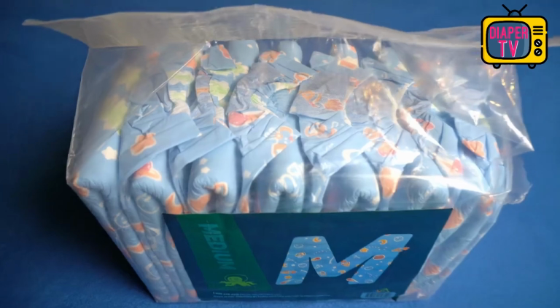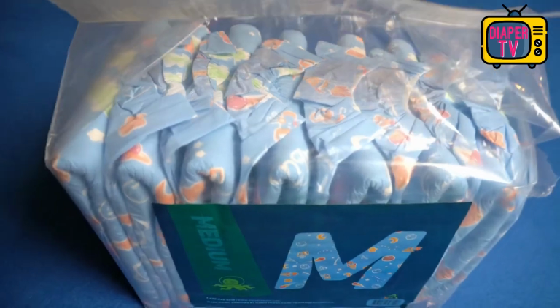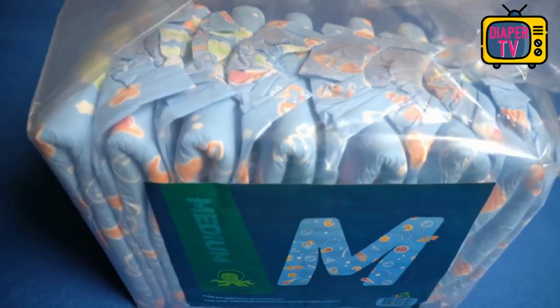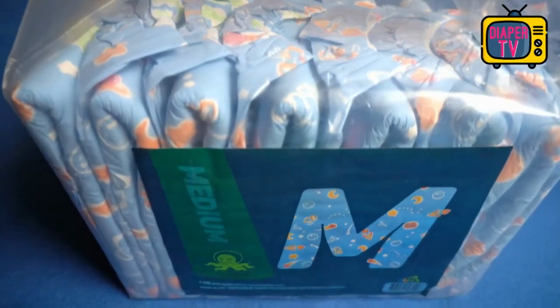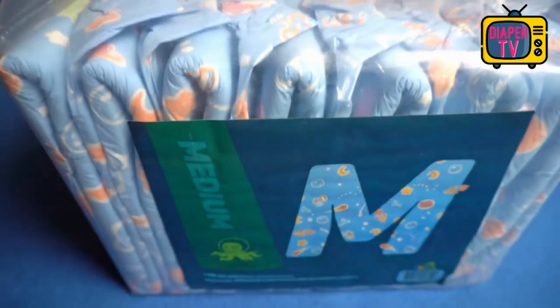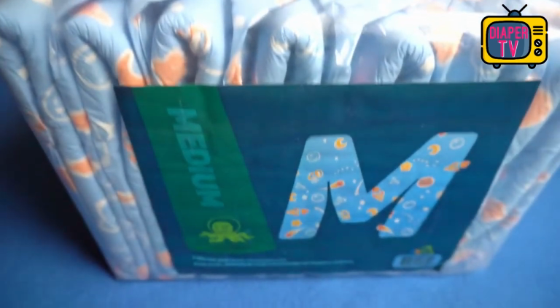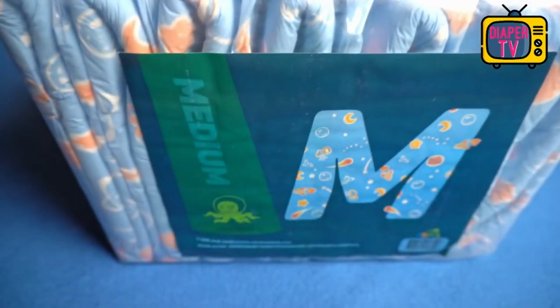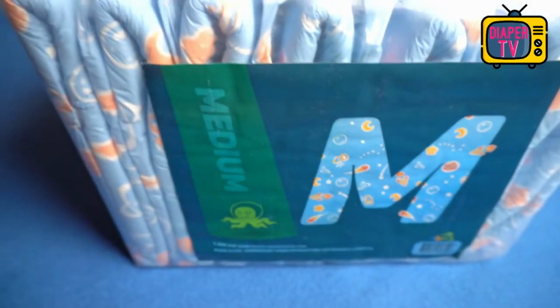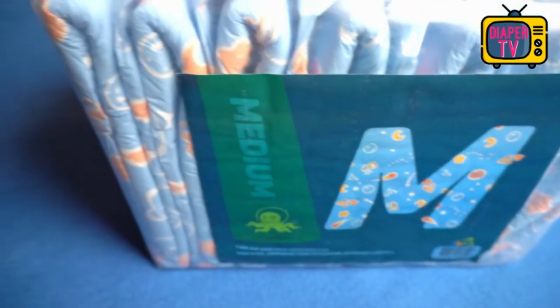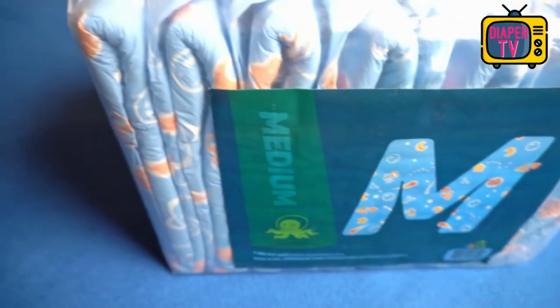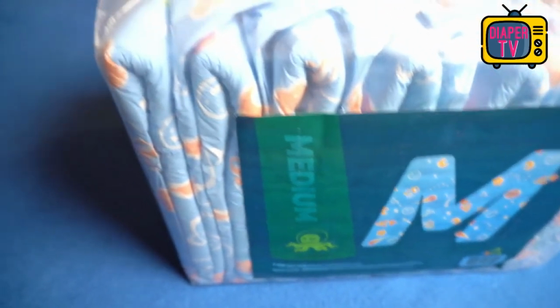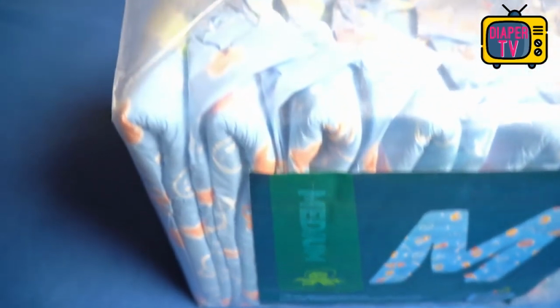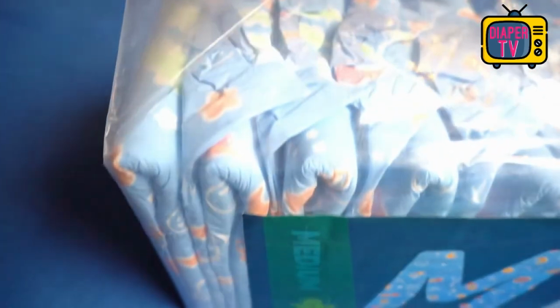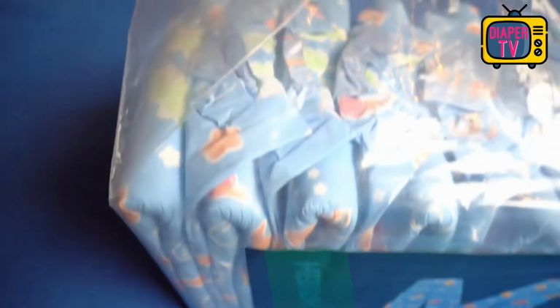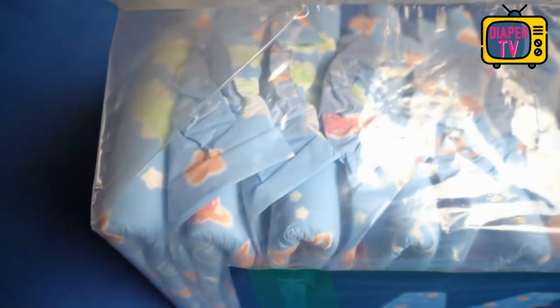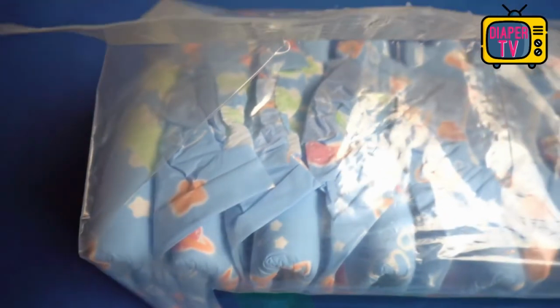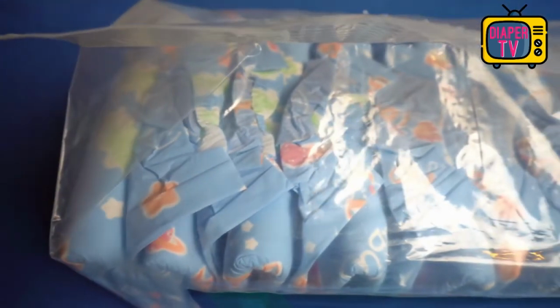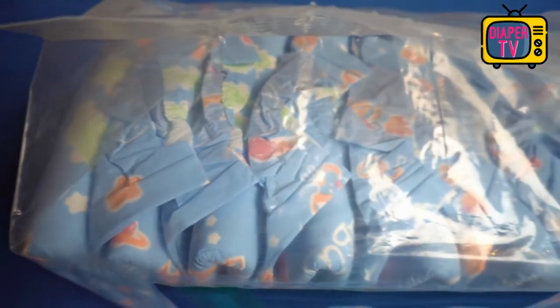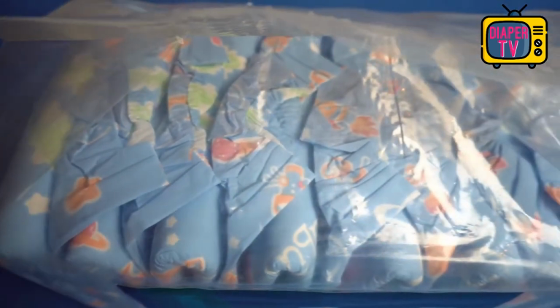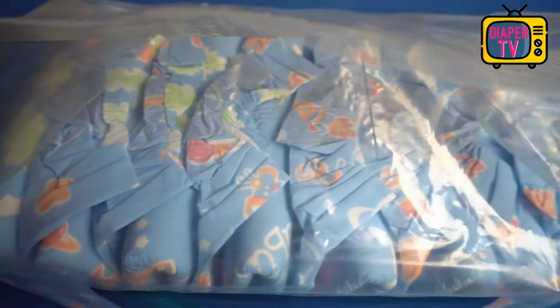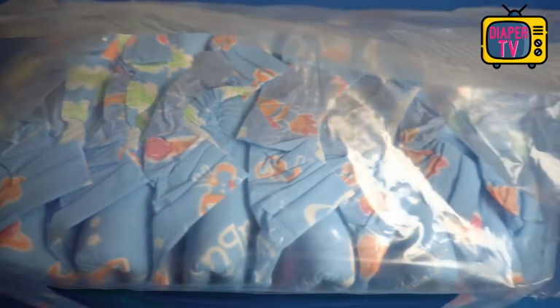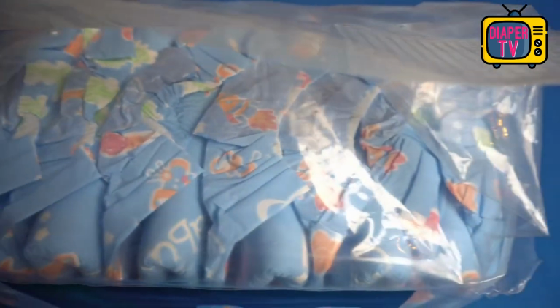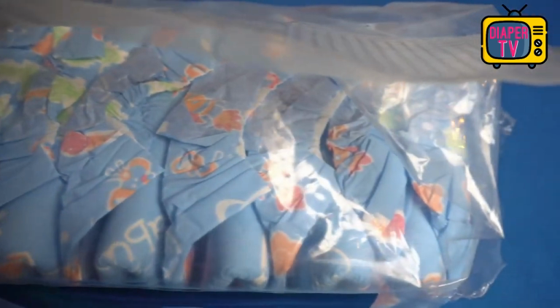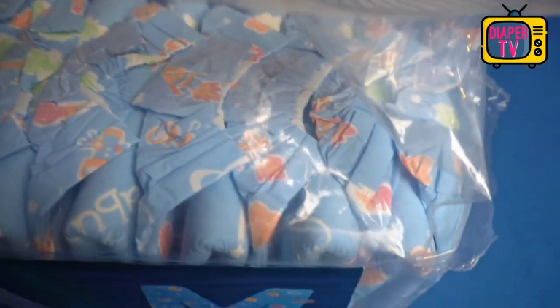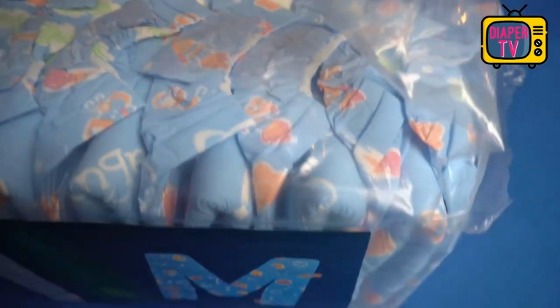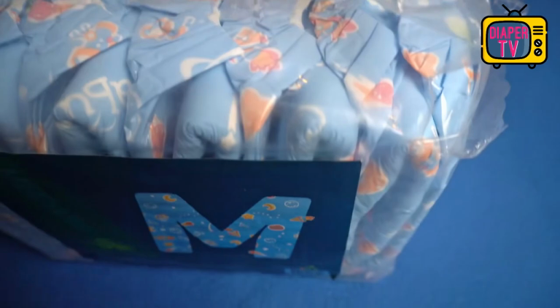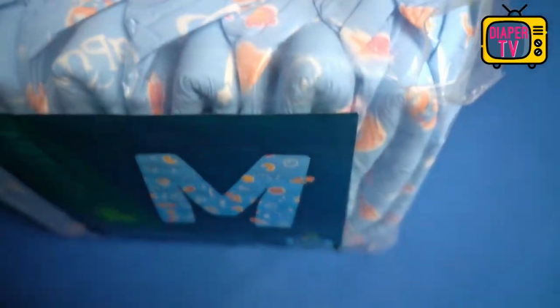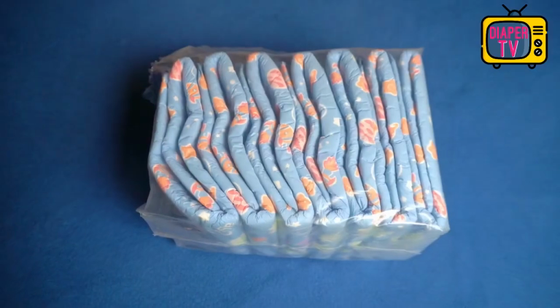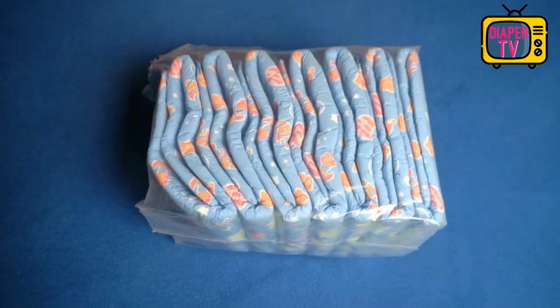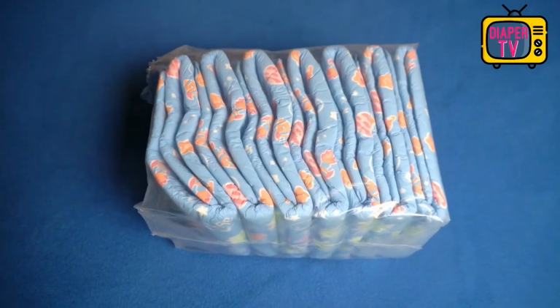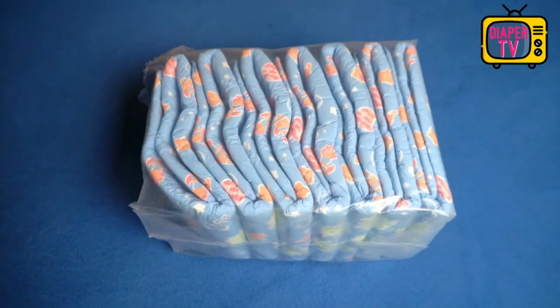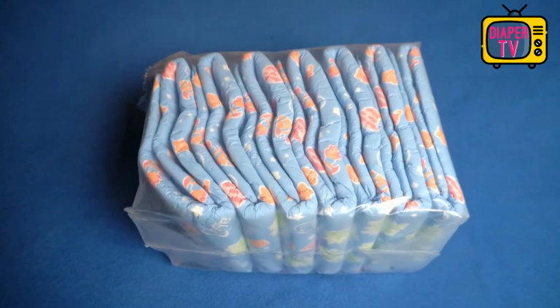Today I test again a diaper from ABU. Nice that you have switched on. After I looked at the quite well-known Peekaboo more closely in the last diaper test, it continues today with the Space diaper from the same manufacturer.